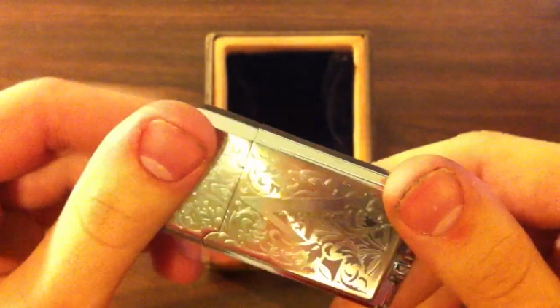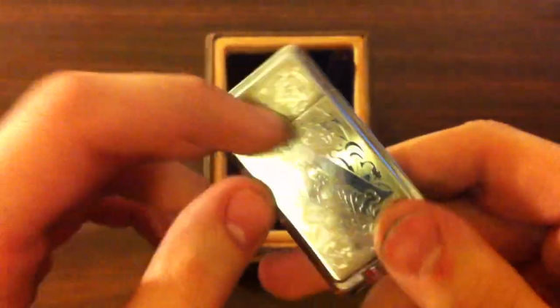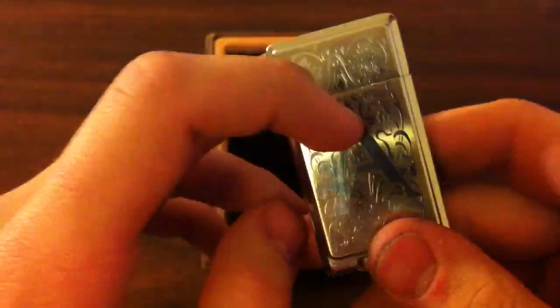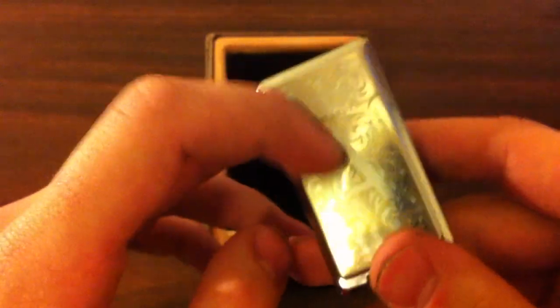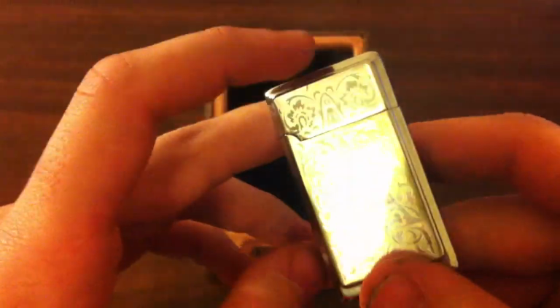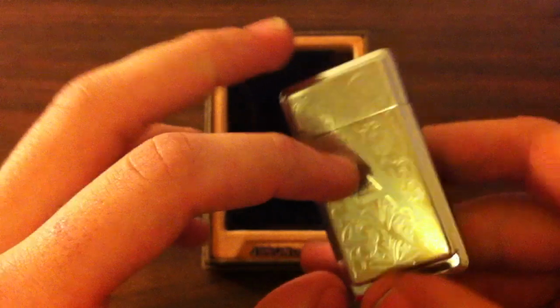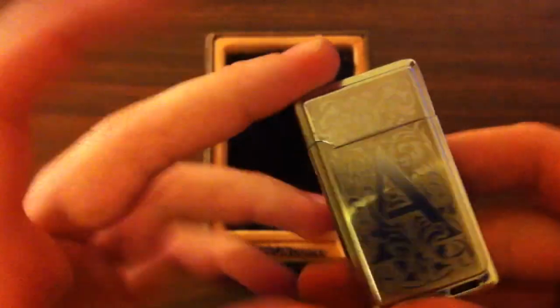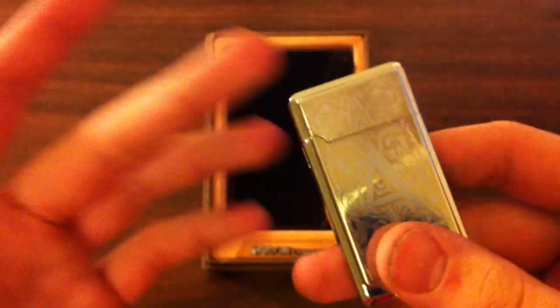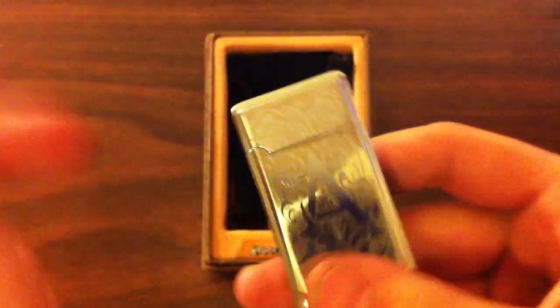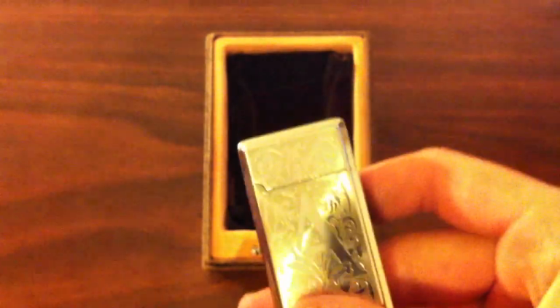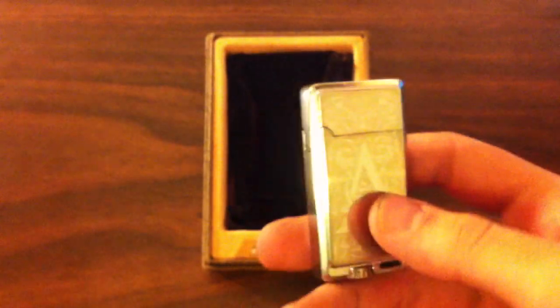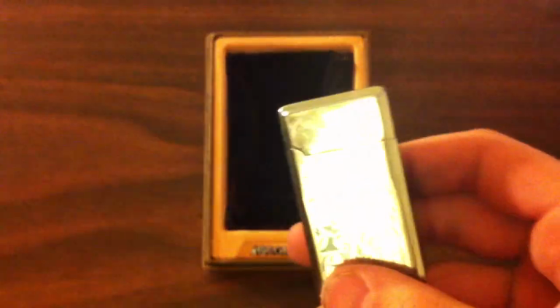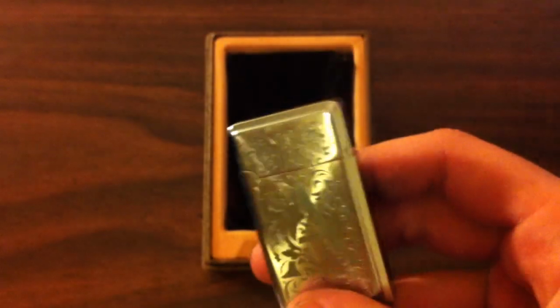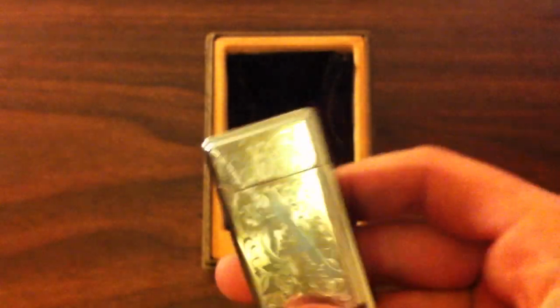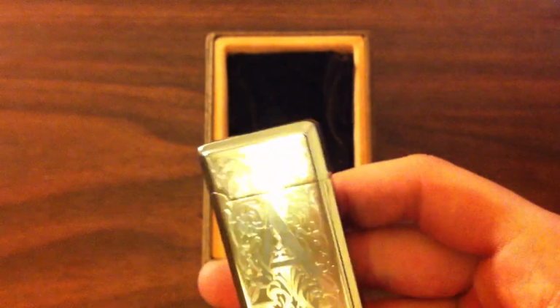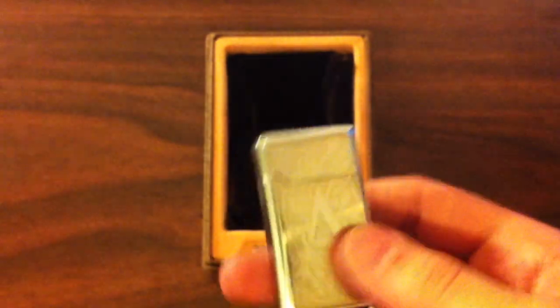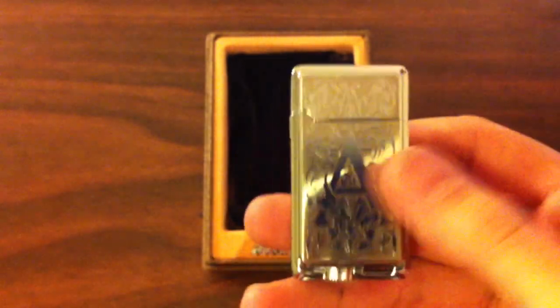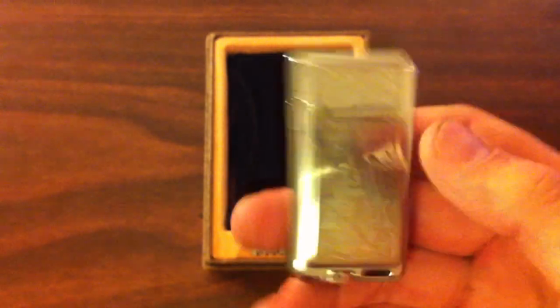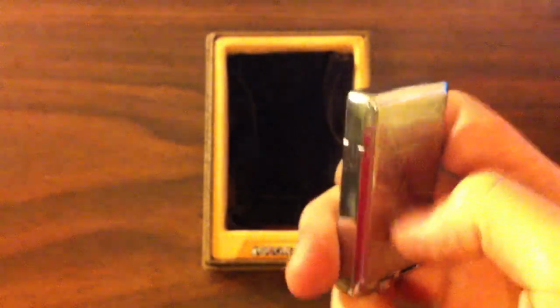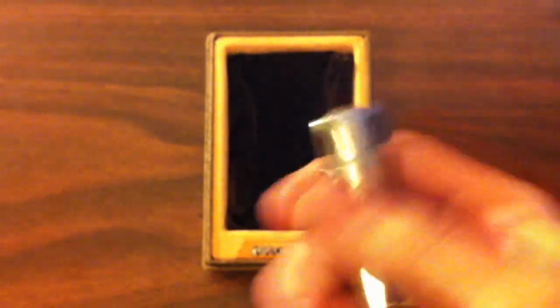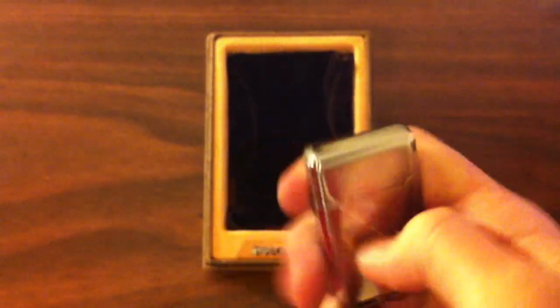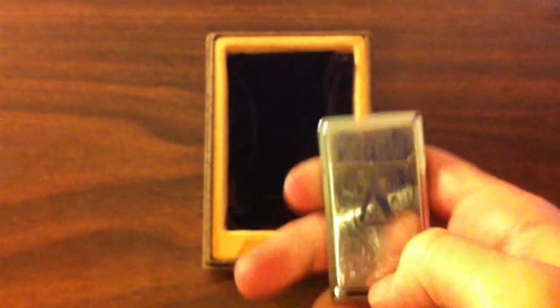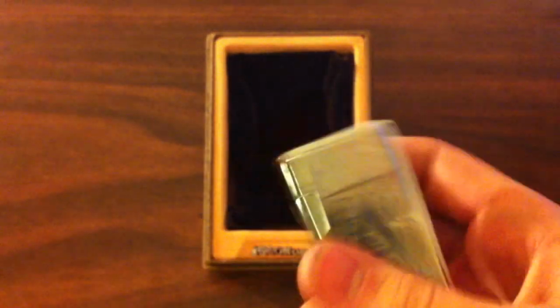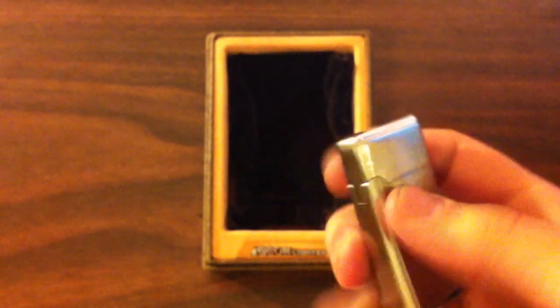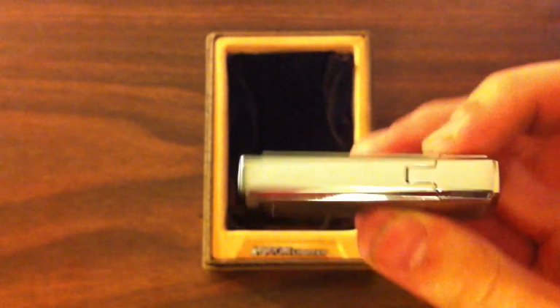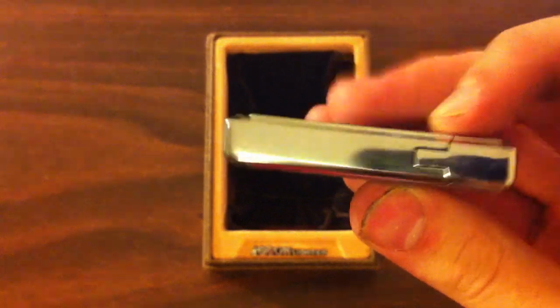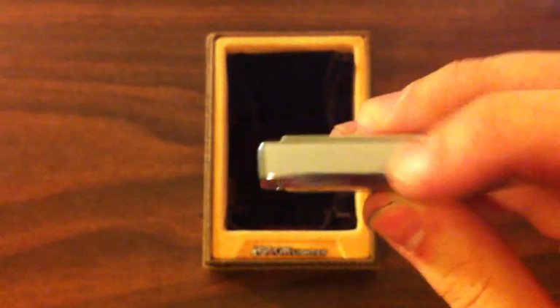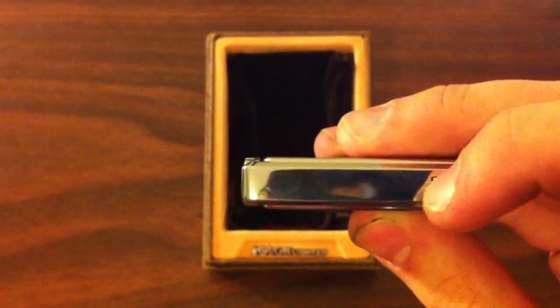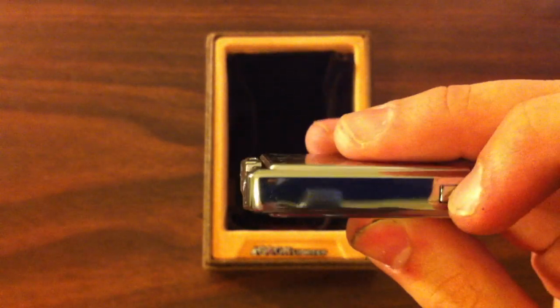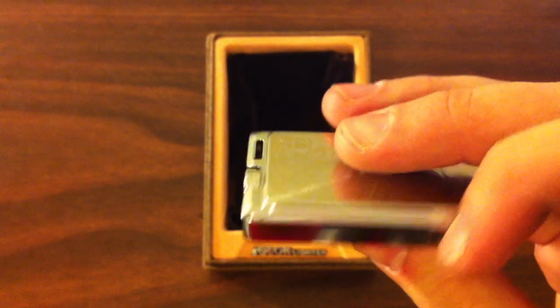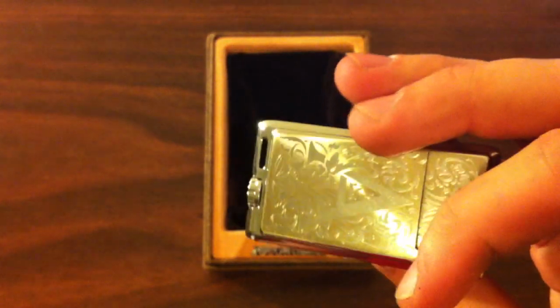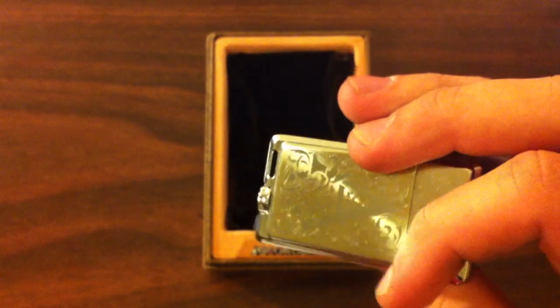I'm not crazy about the fact that it's an A — I guess it's like Ace, or I really don't know. But it would be so much better if that wasn't there. If it was just the polished chrome on the side, I think it would look really nice.